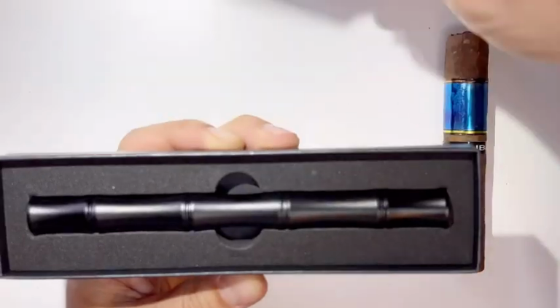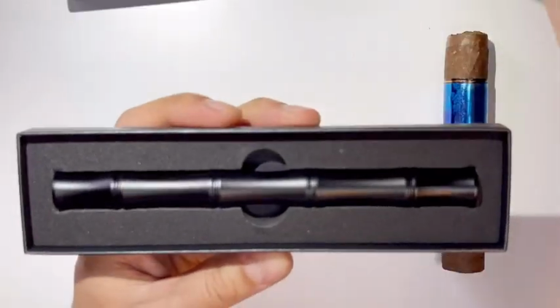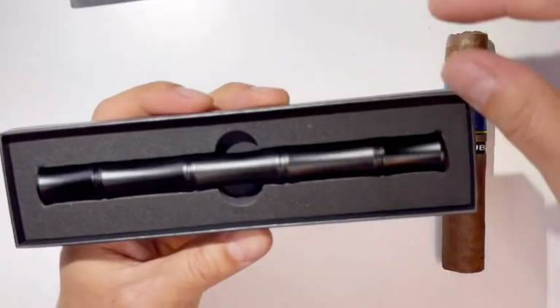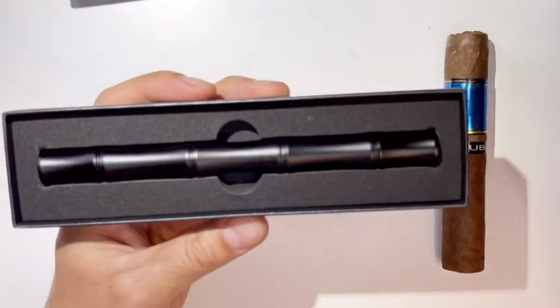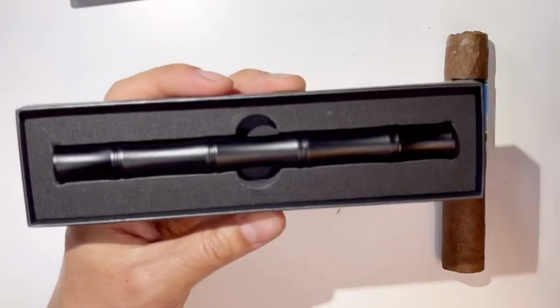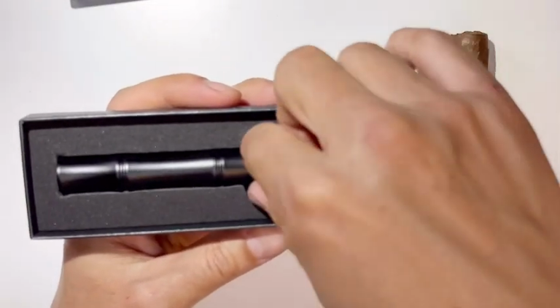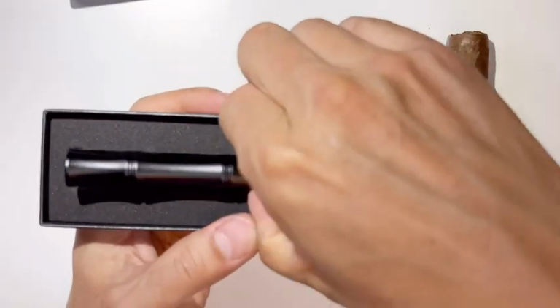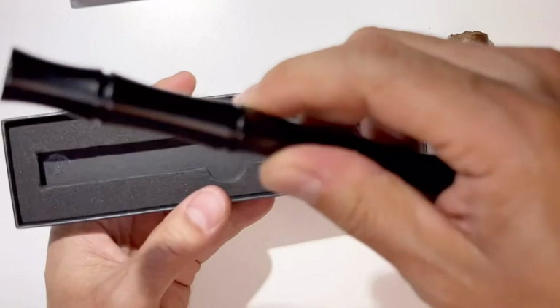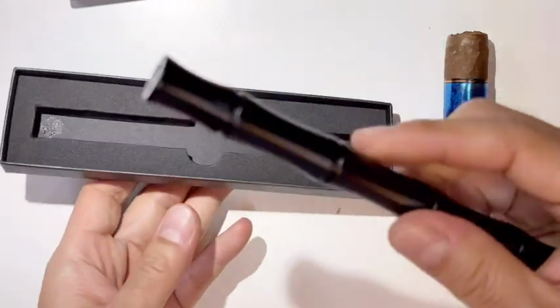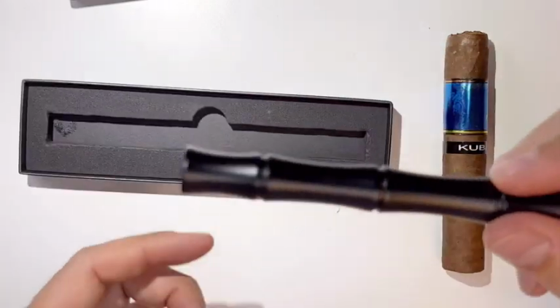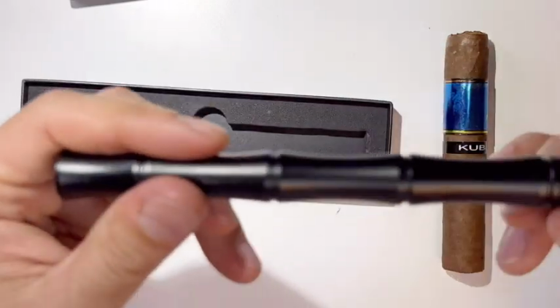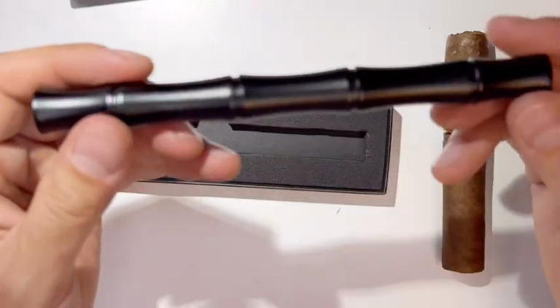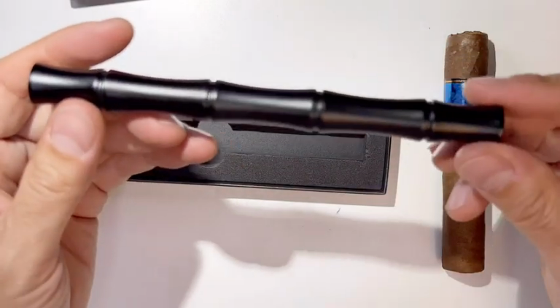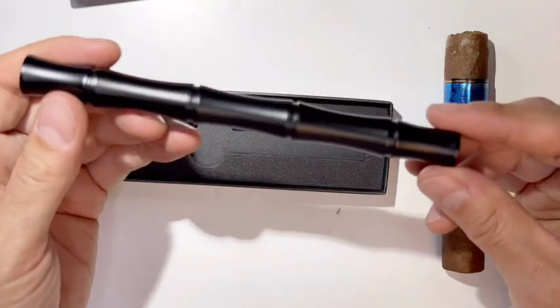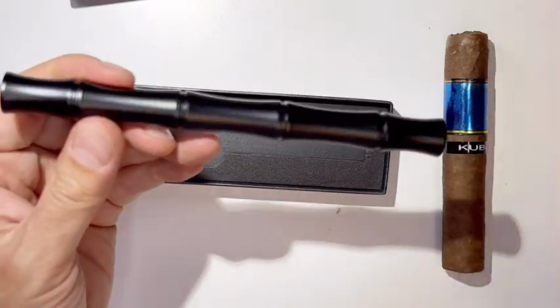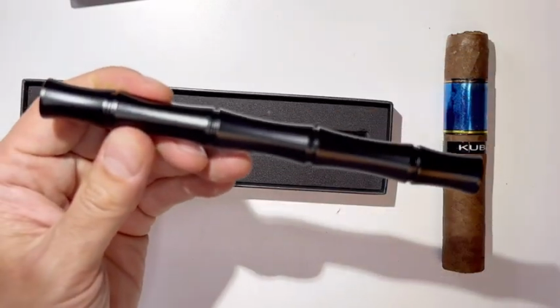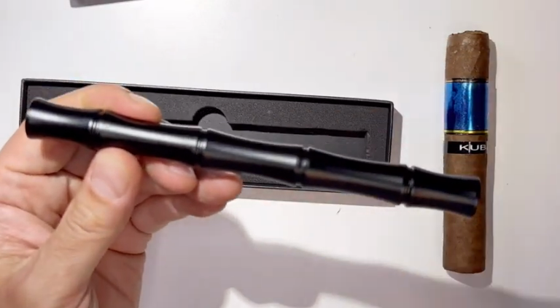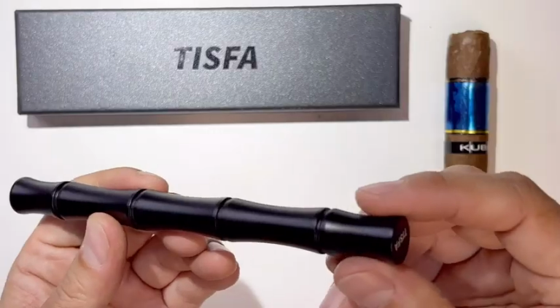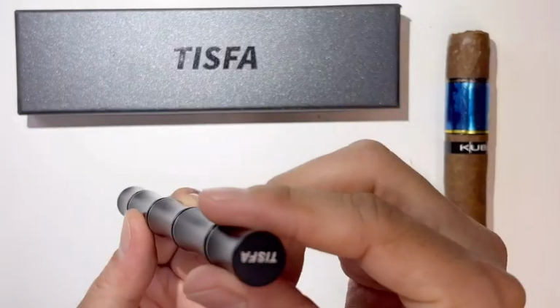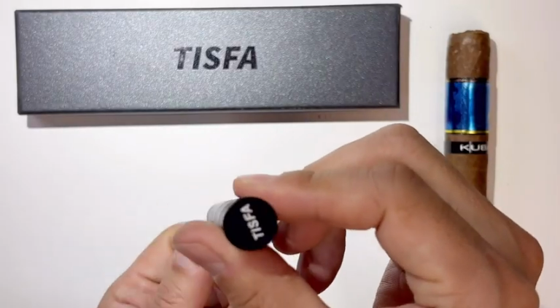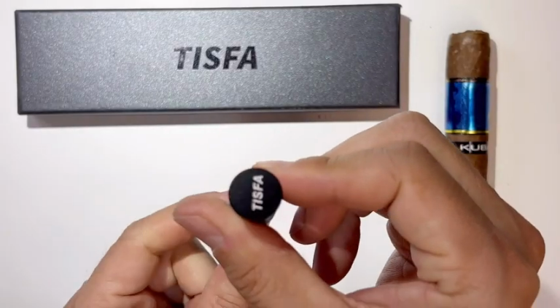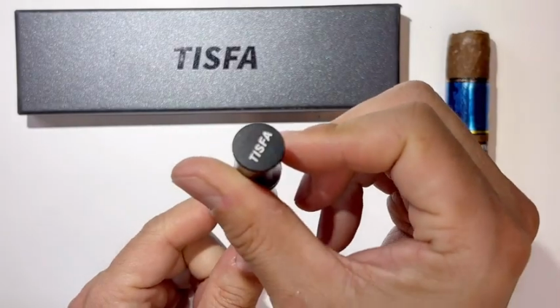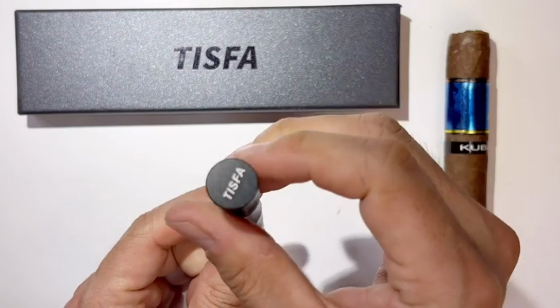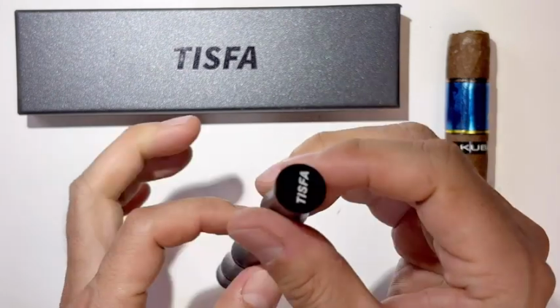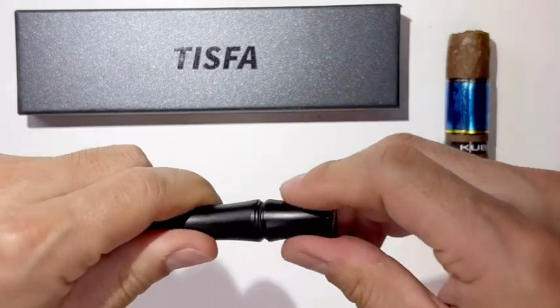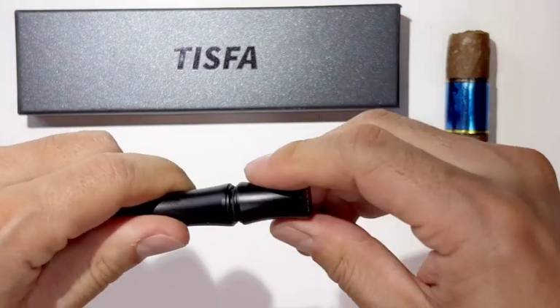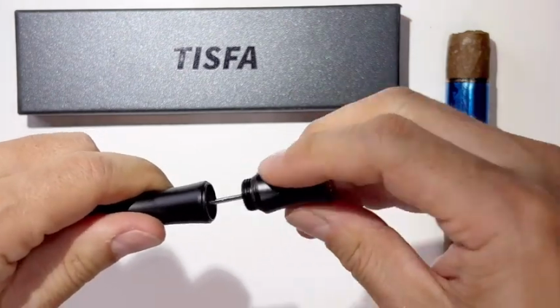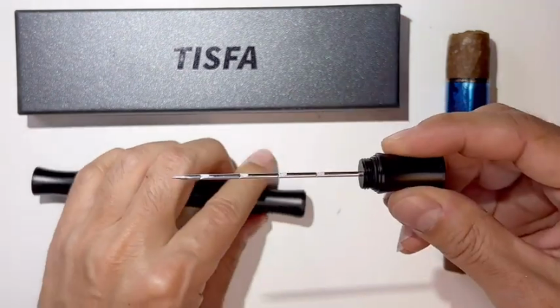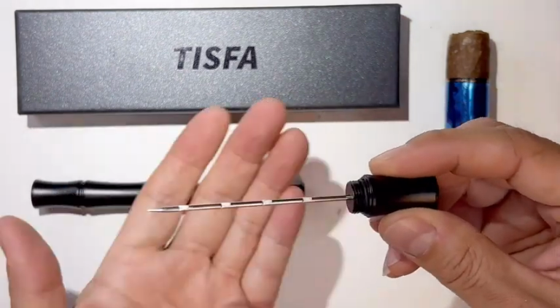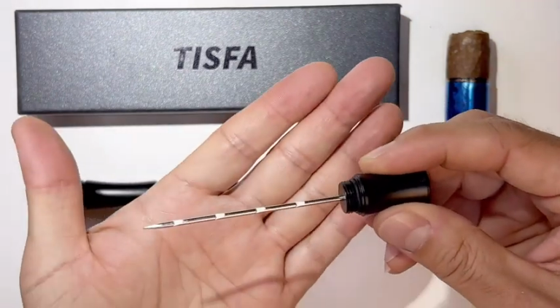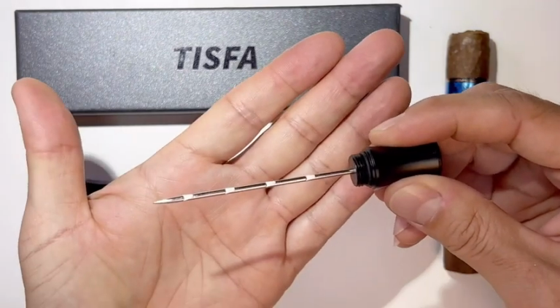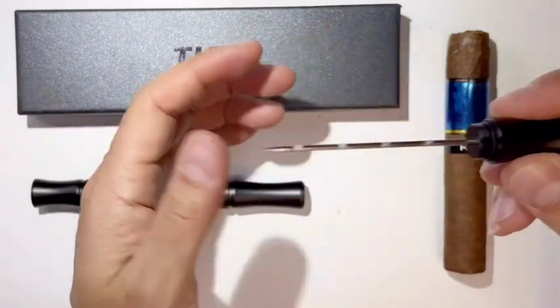So when you open it up, check this out — it's full stainless steel. It looks like a black bamboo stick. There's the logo on top, and when you twist it, it looks really sharp.